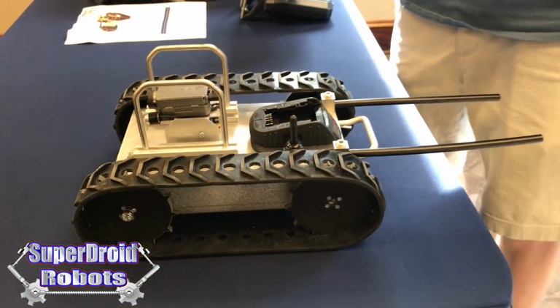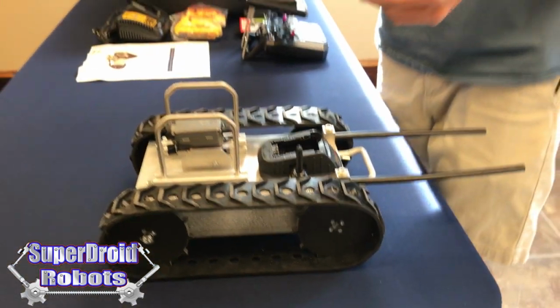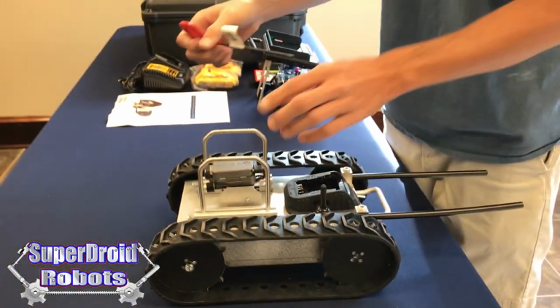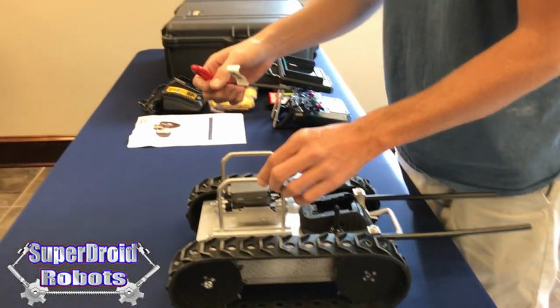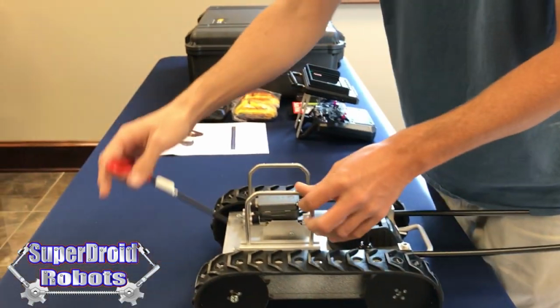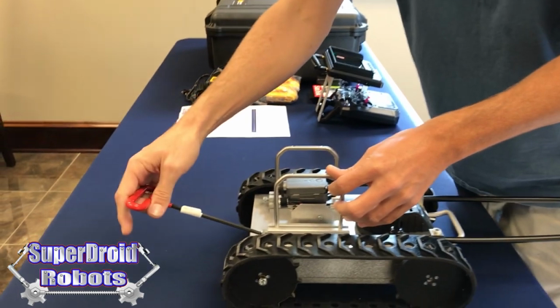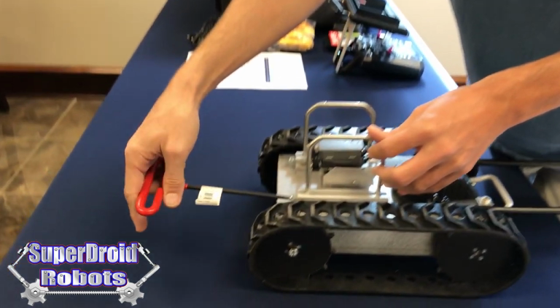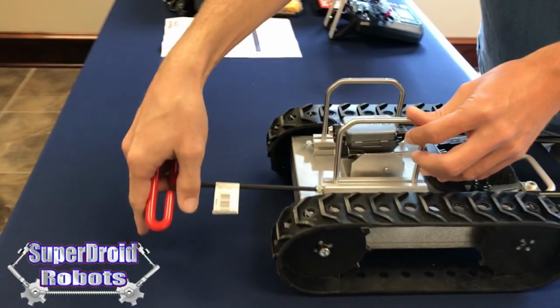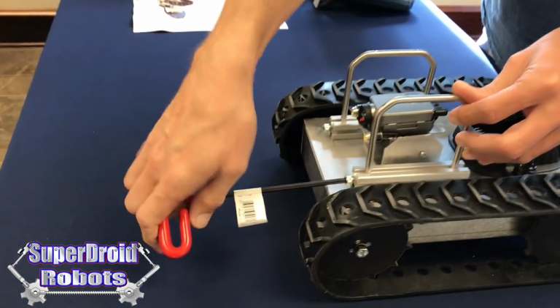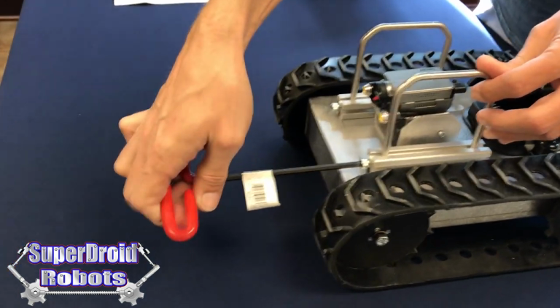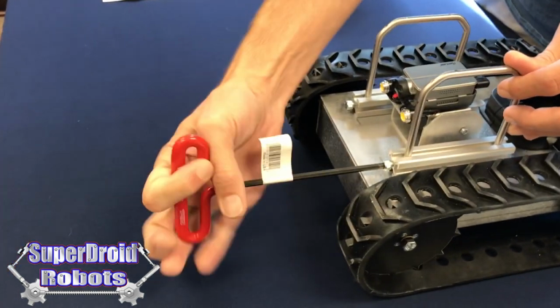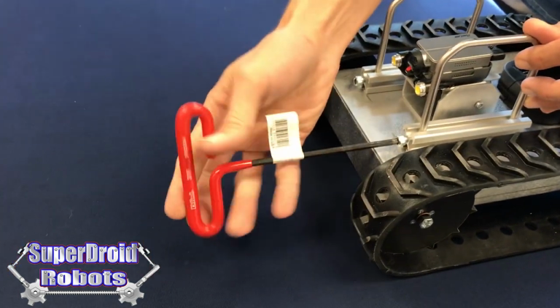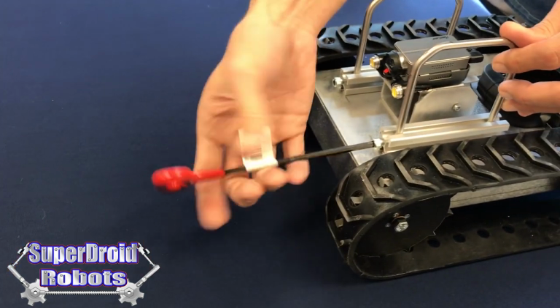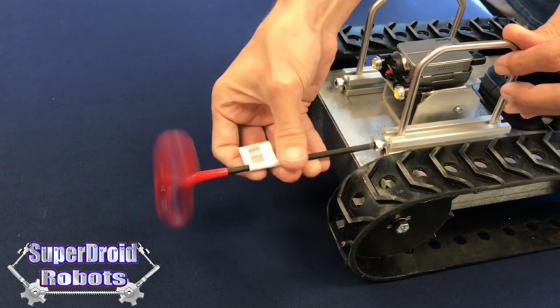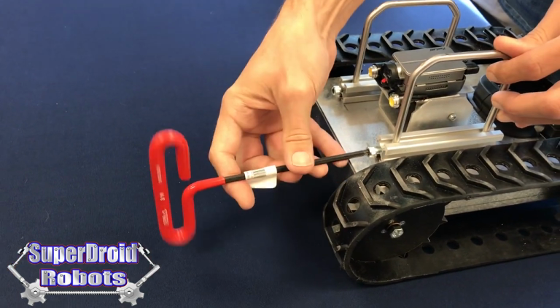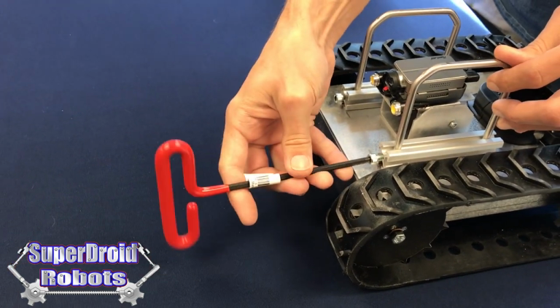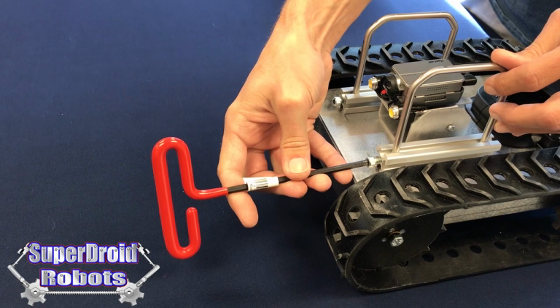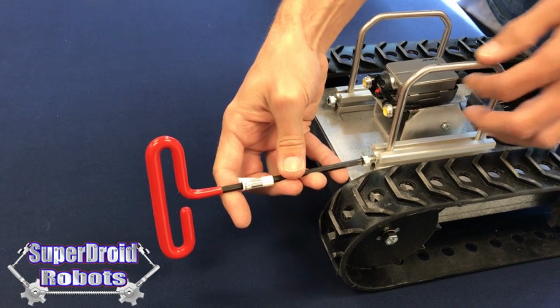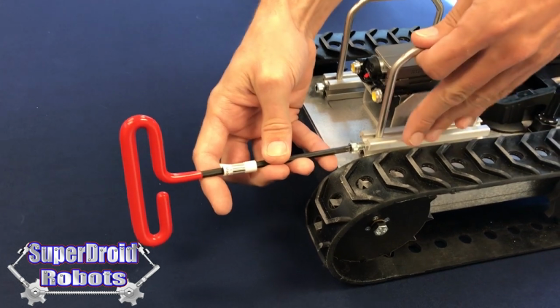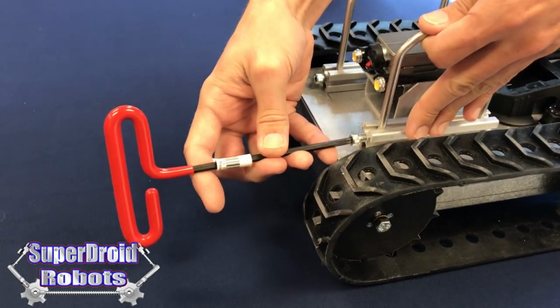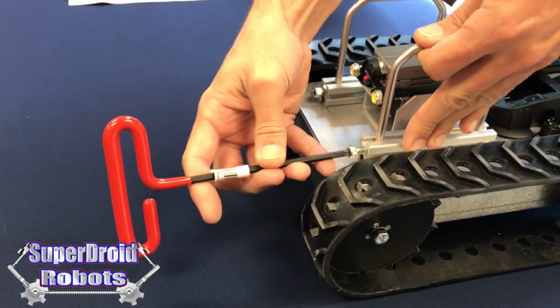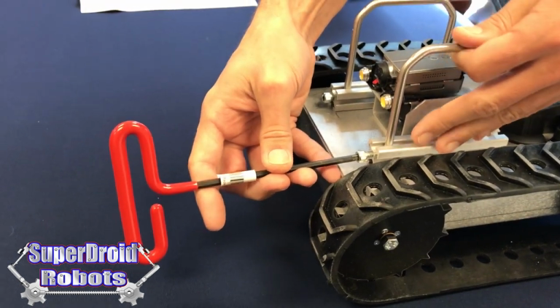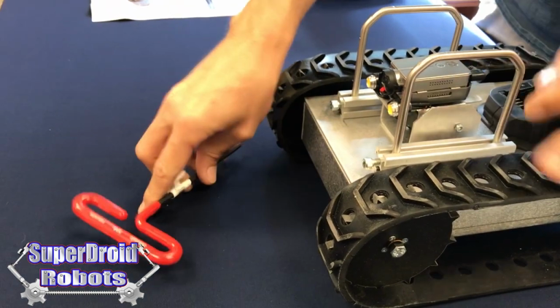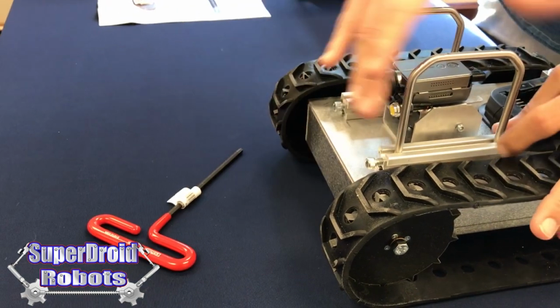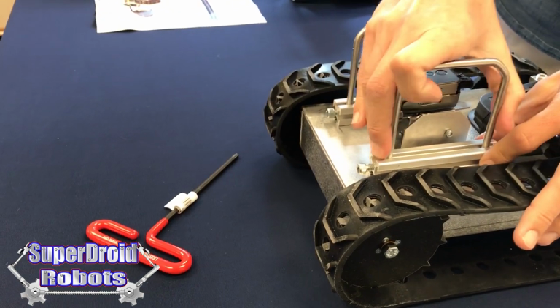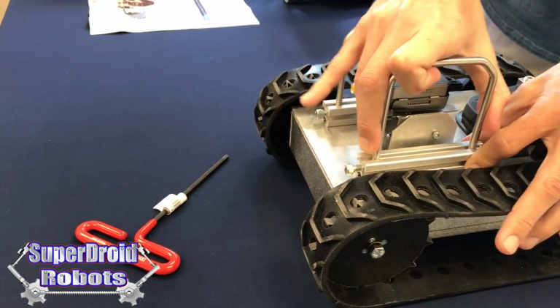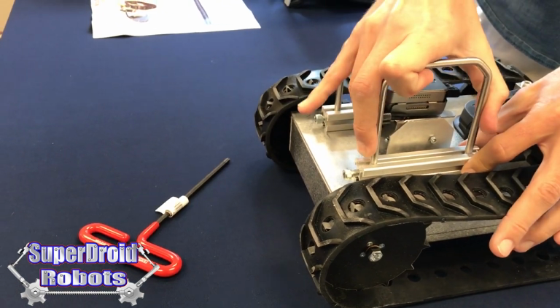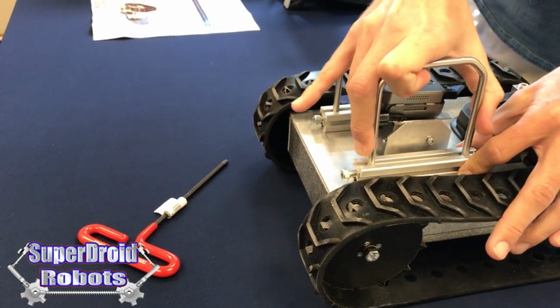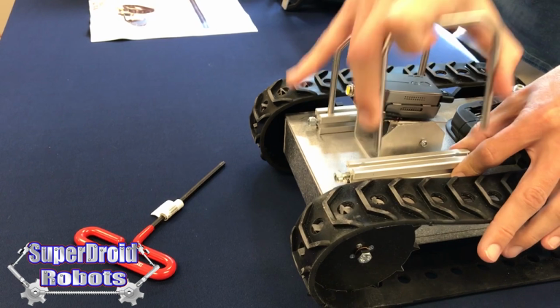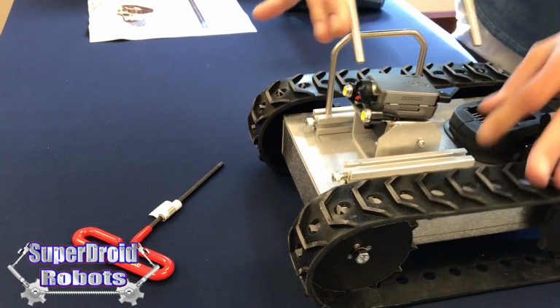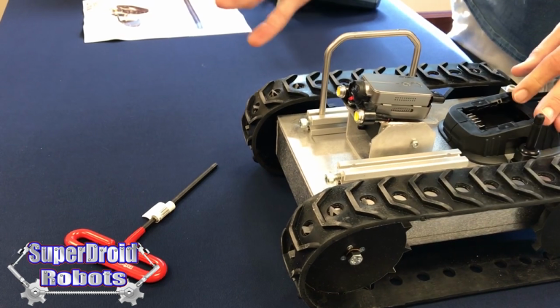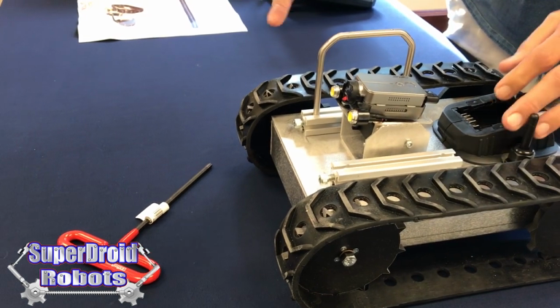This can also be used to remove the roll cage from the robot if you desire. If you need a little bit more clearance, this can be loosened and these can be removed from the robot. They come off.